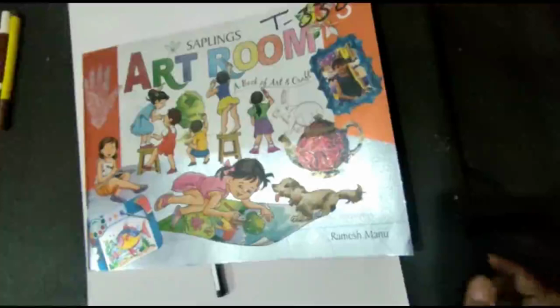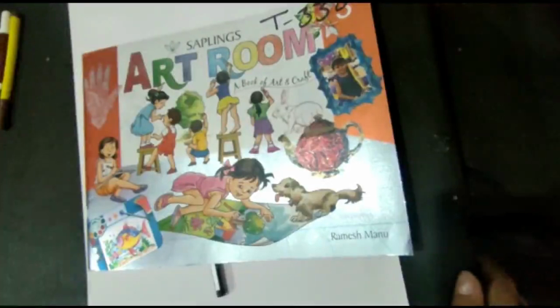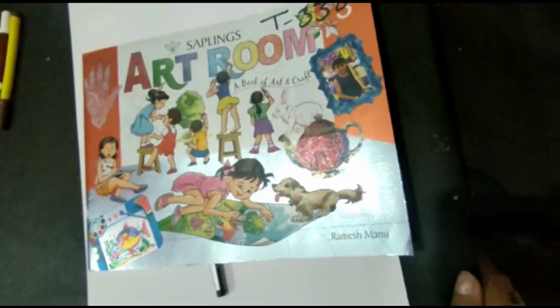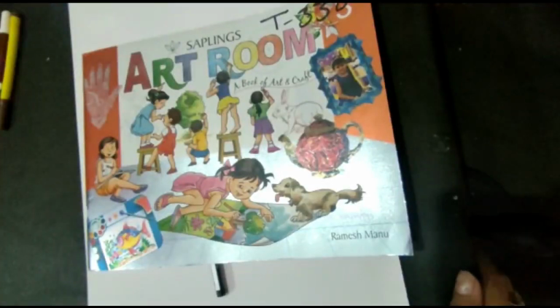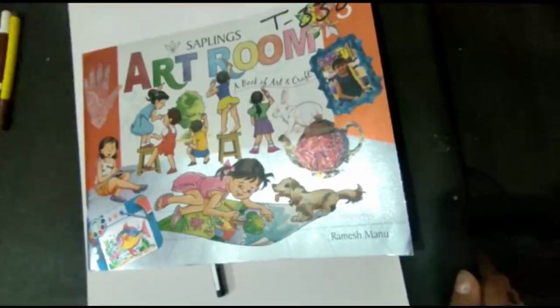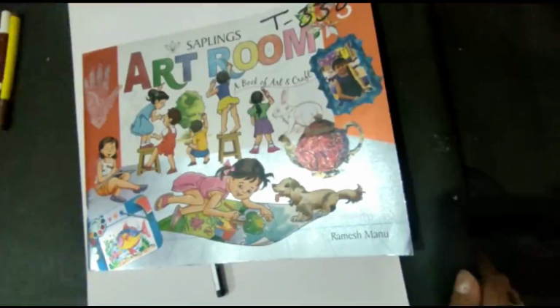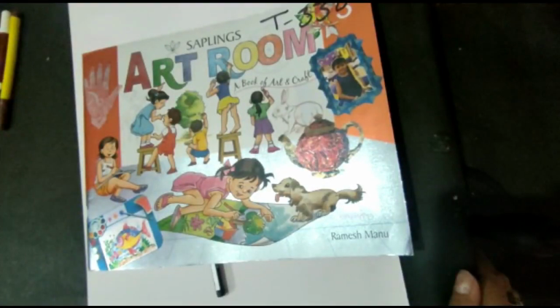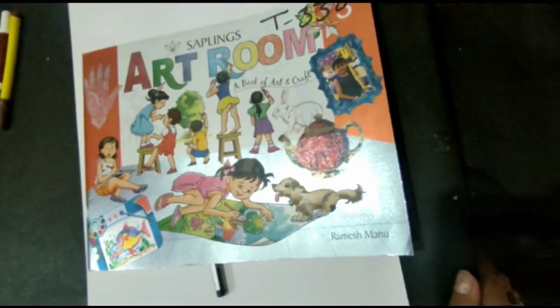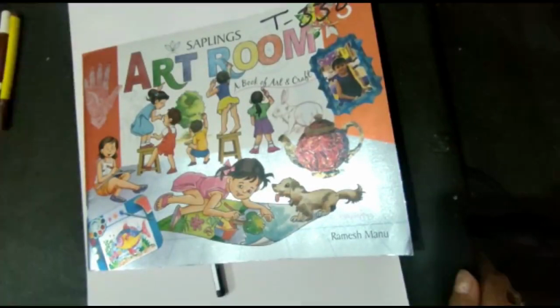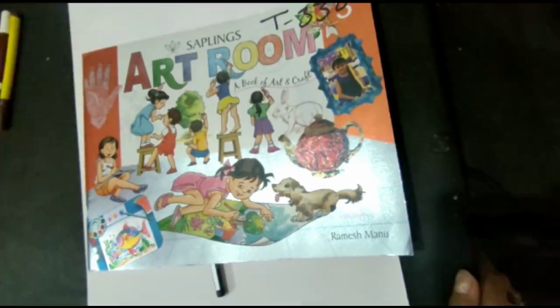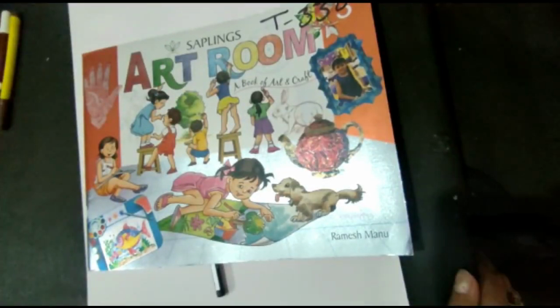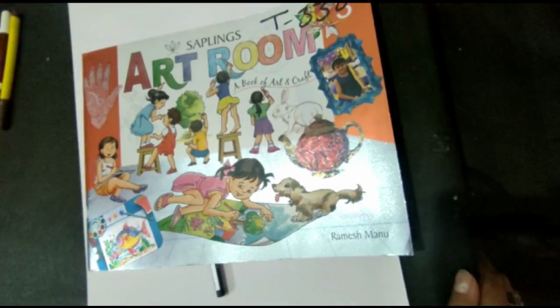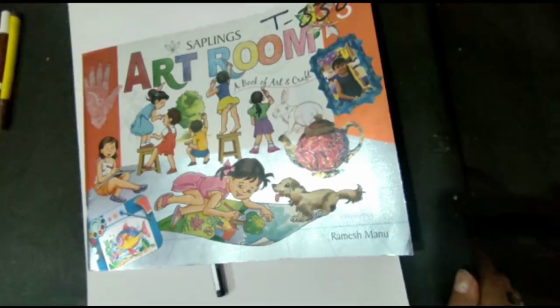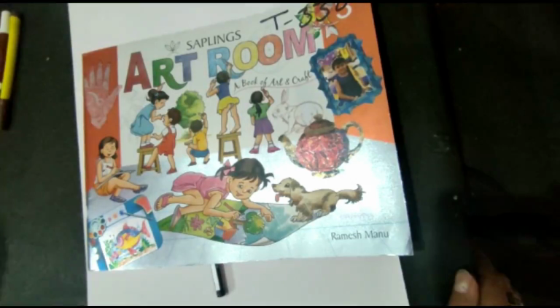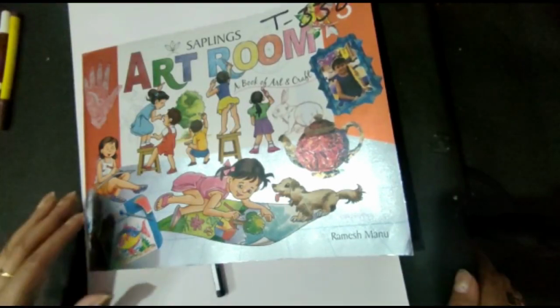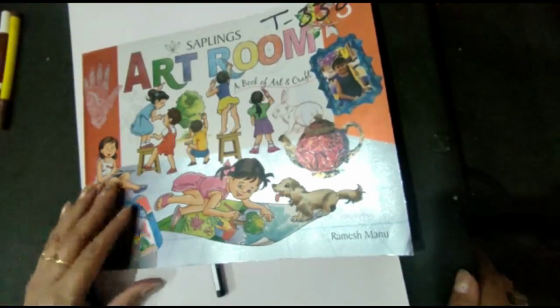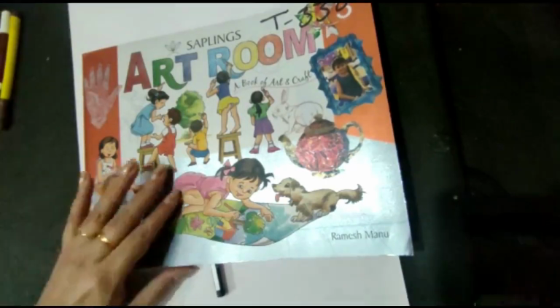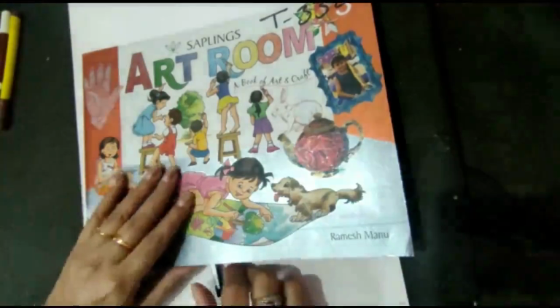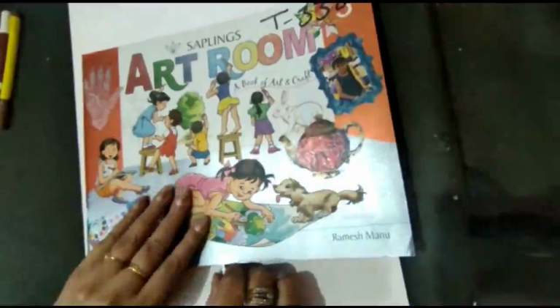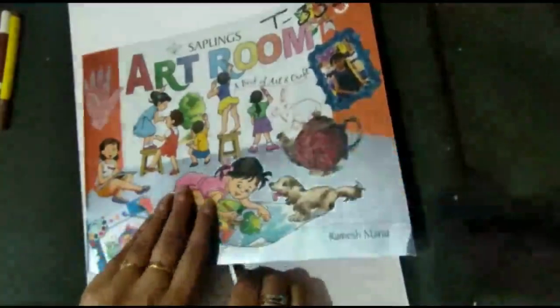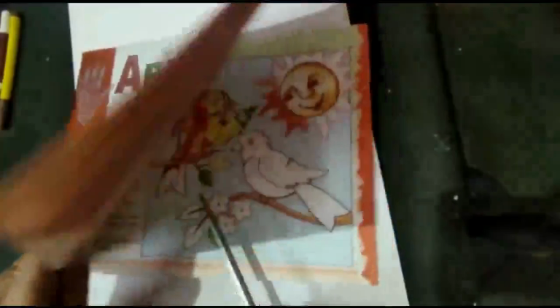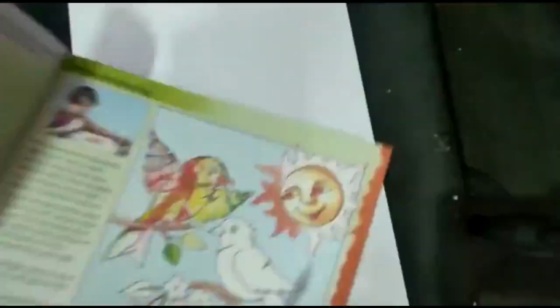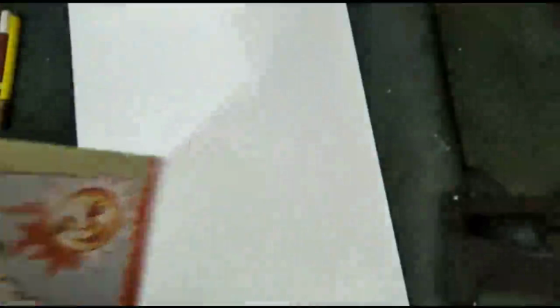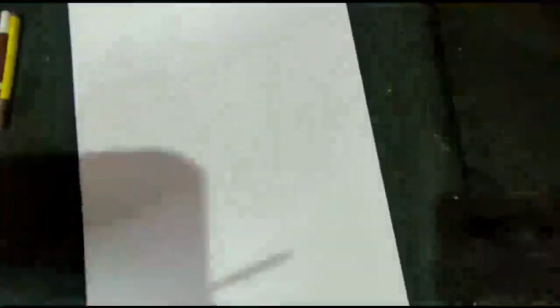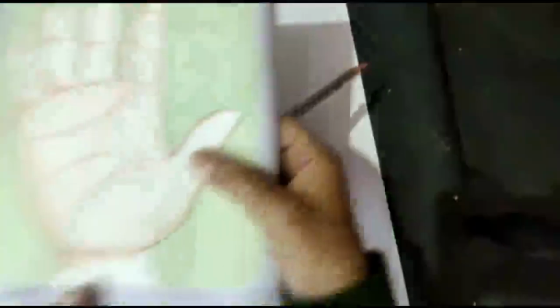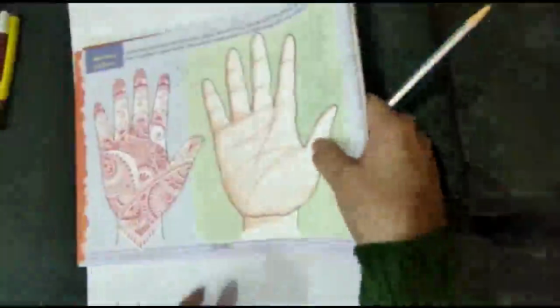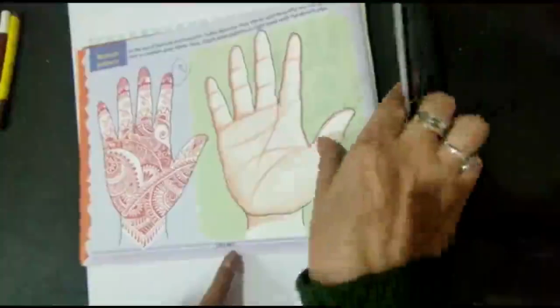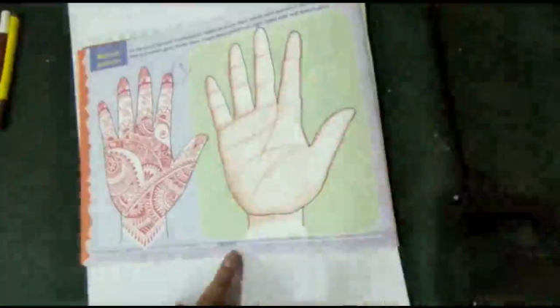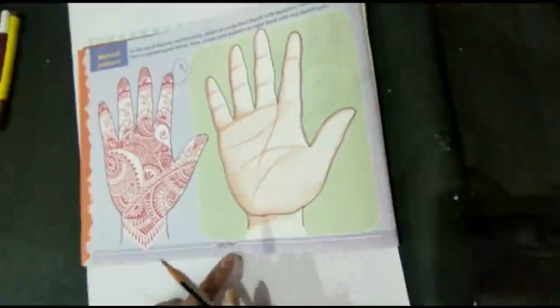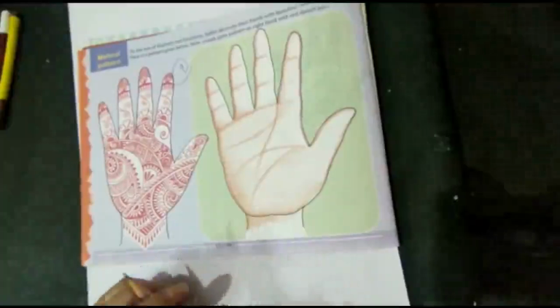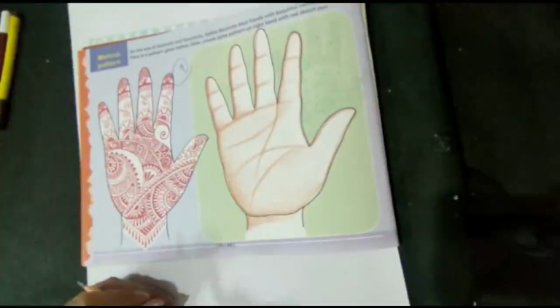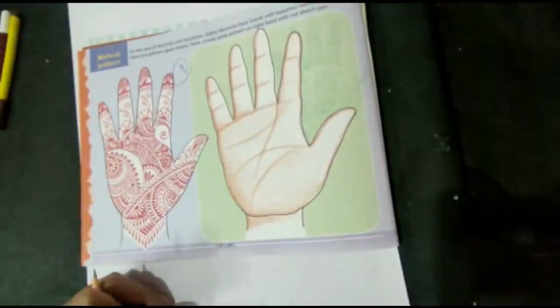A very warm and pleasant good morning to all of you. In this art tutorial, we will learn how to draw a mehndi pattern. This is given in your art book on page number 44. So let's learn.